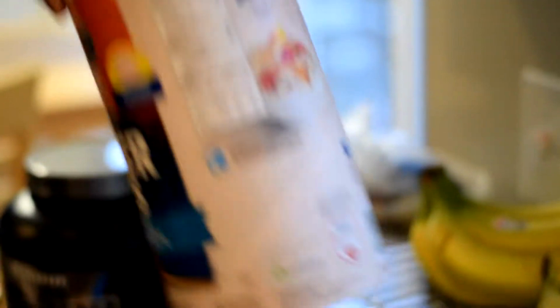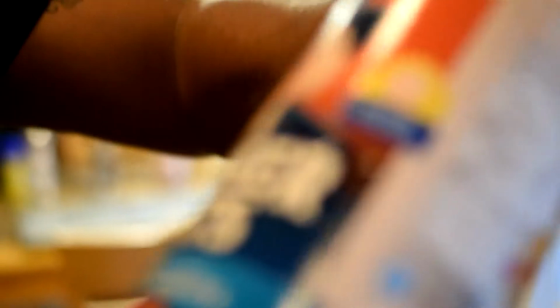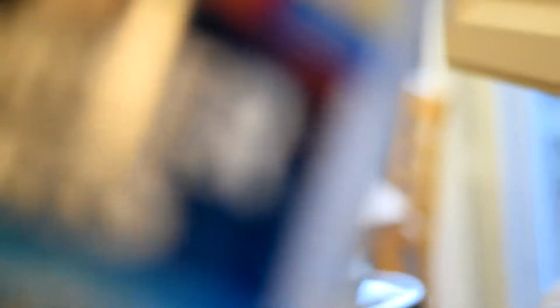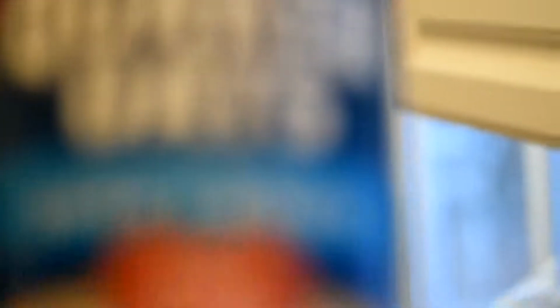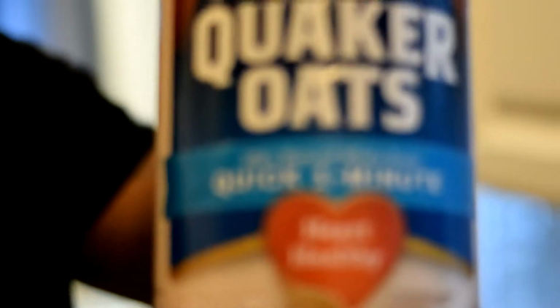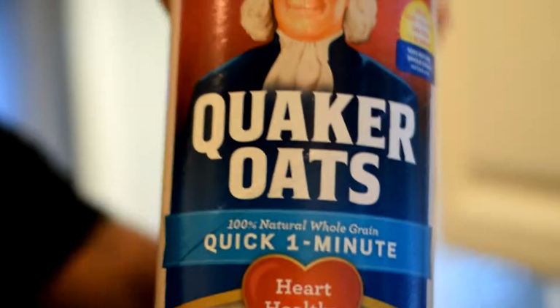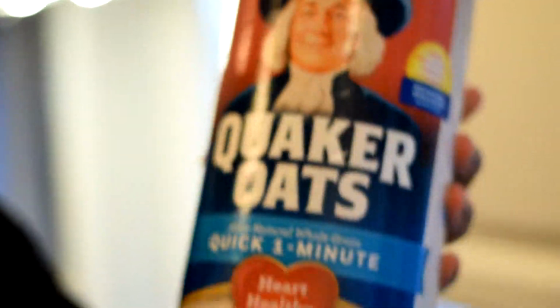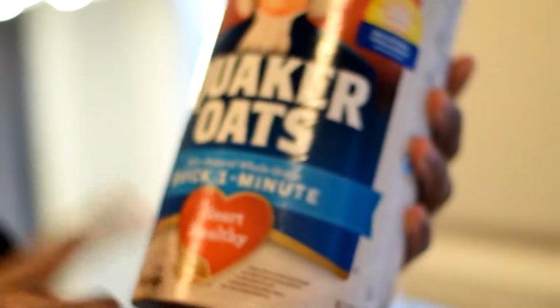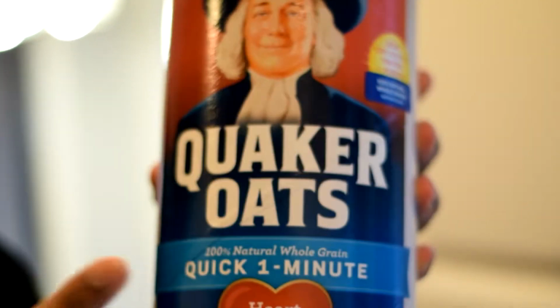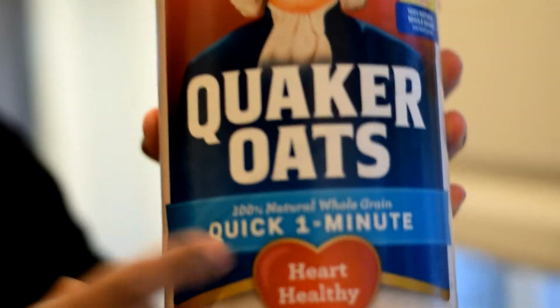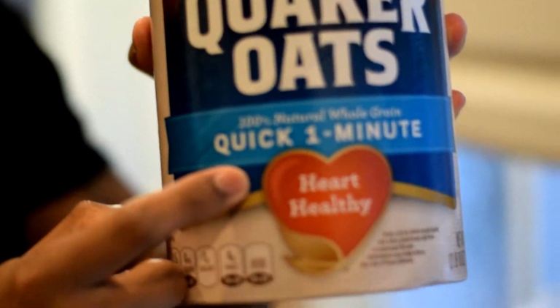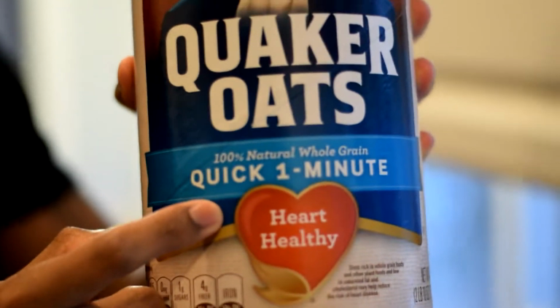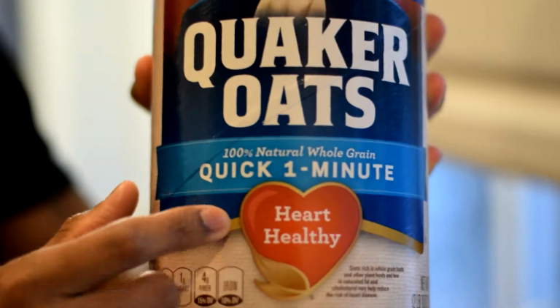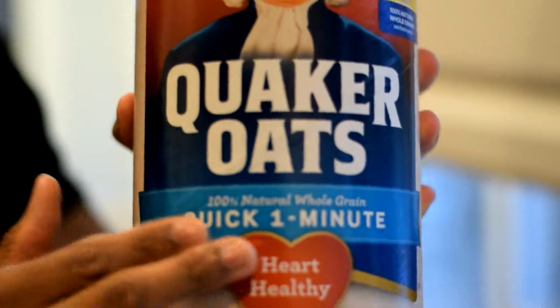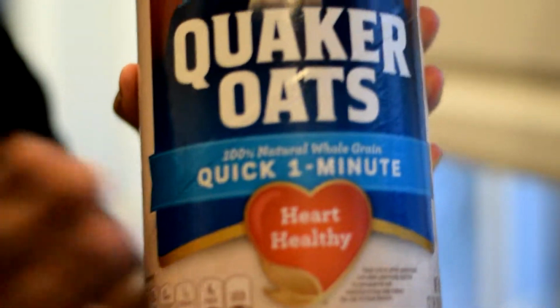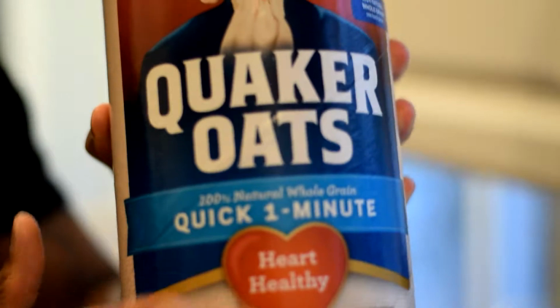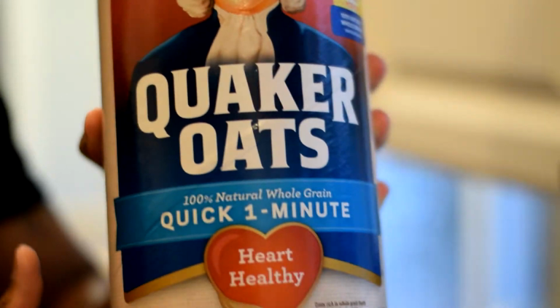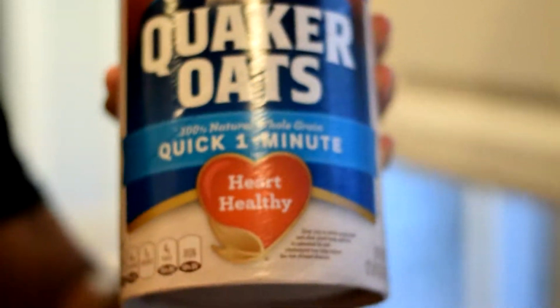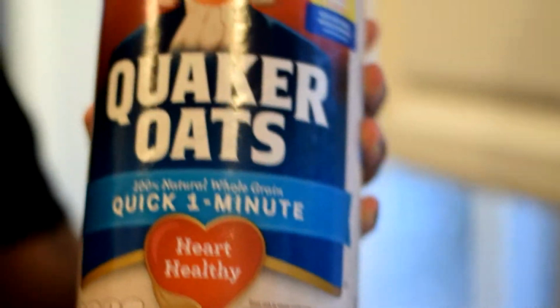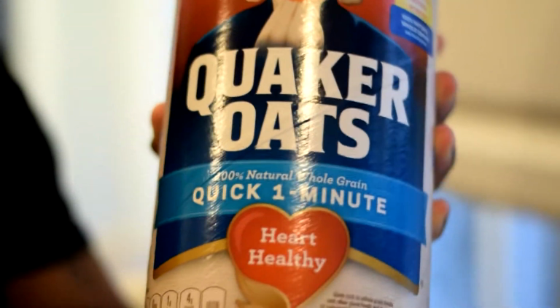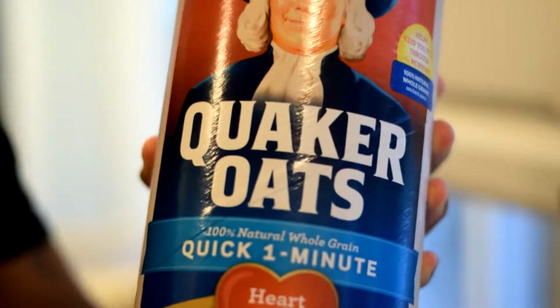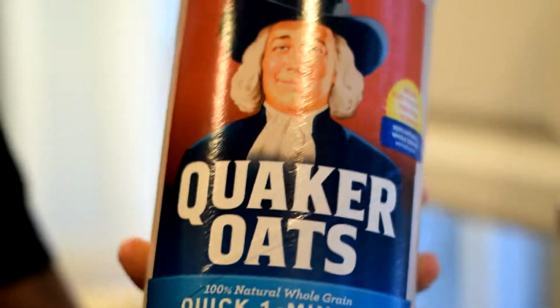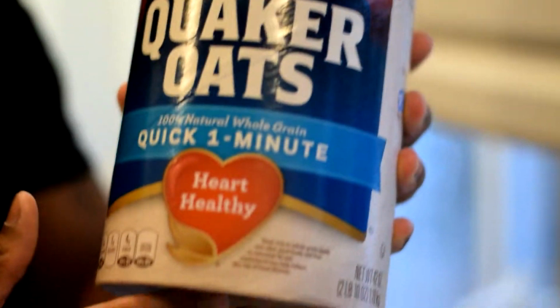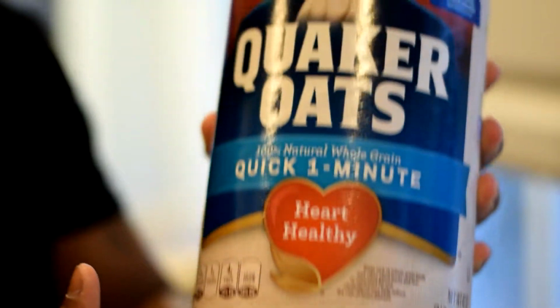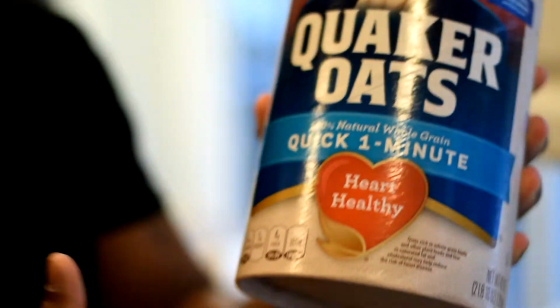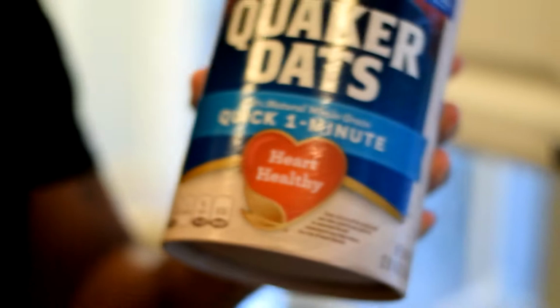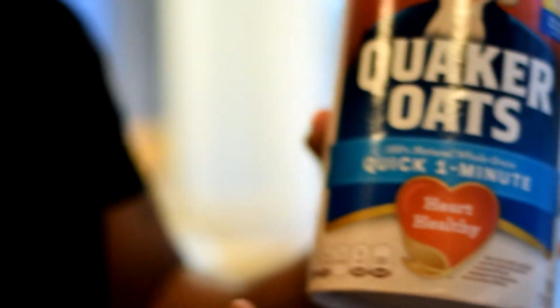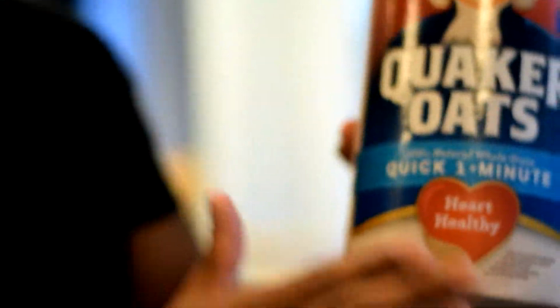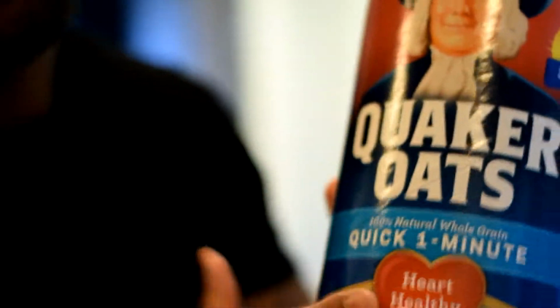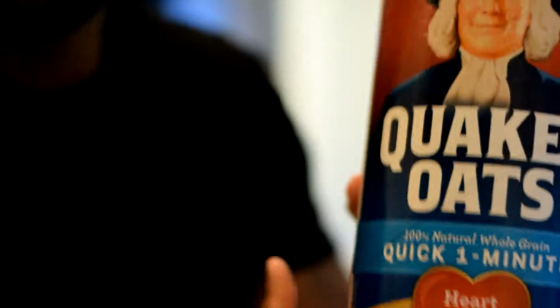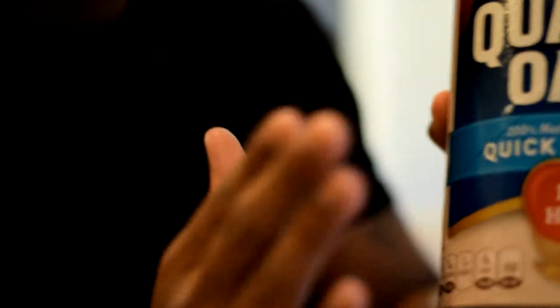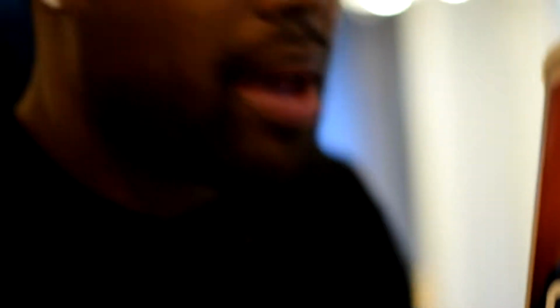Then we got some Quaker Oats — quick one-minute oats, because they blend very, very easily. You get those steel-cut oats, forget about it. It's like having a smoothie with toenails in it. Get the quick one-minute and it's banging.